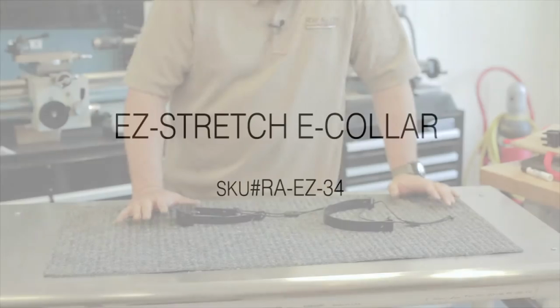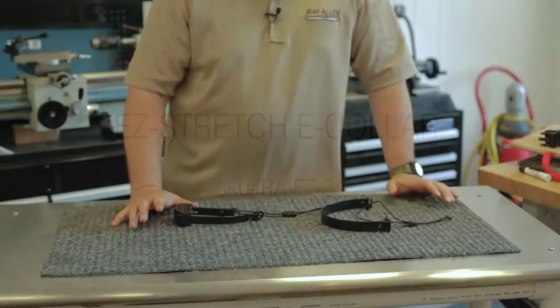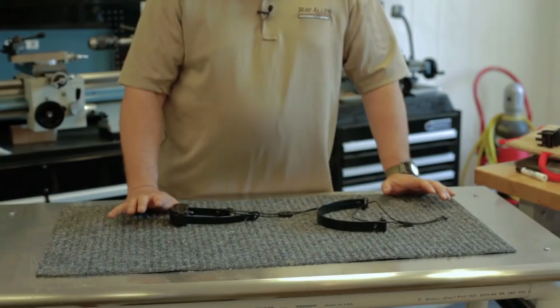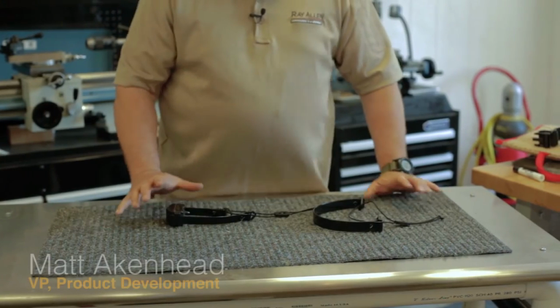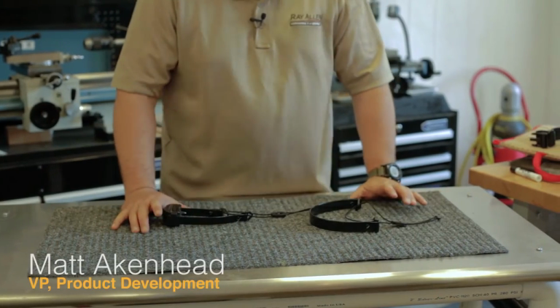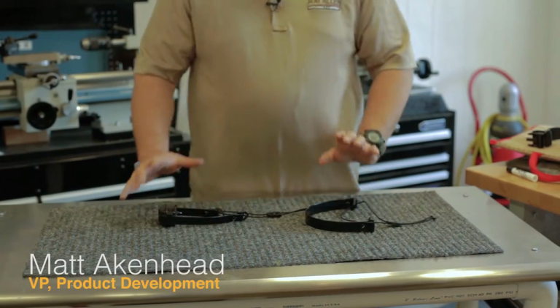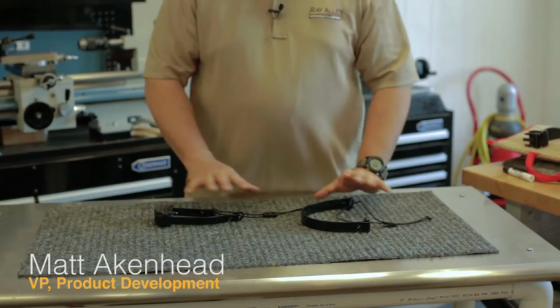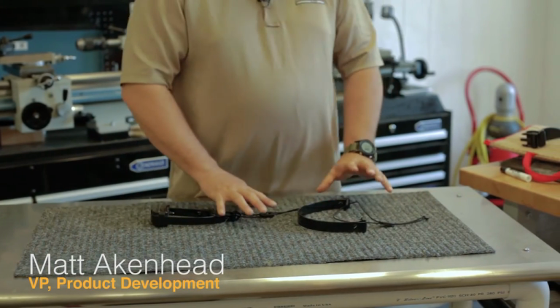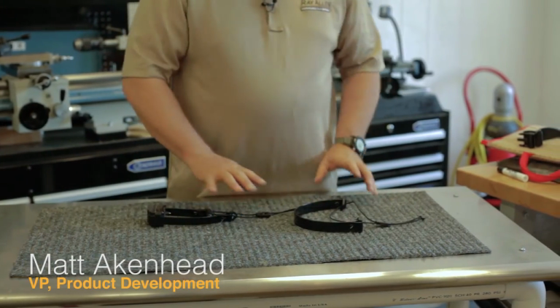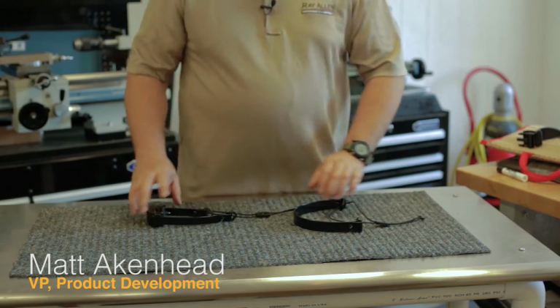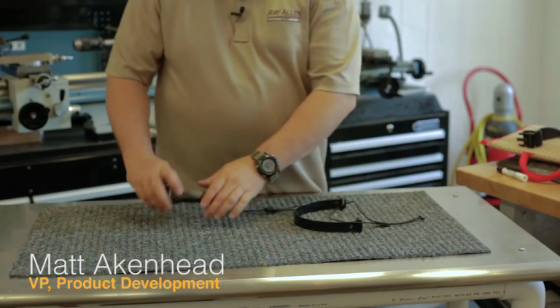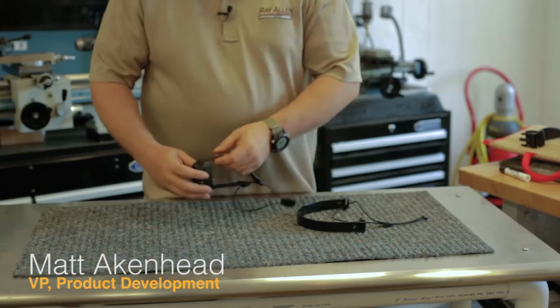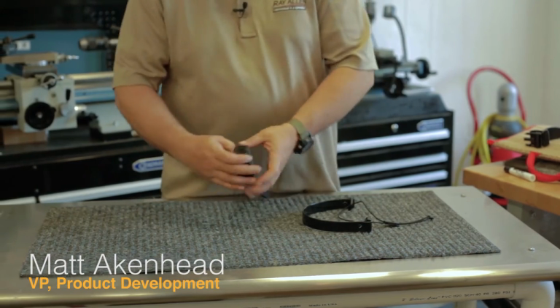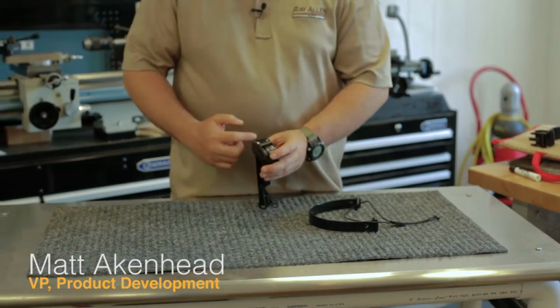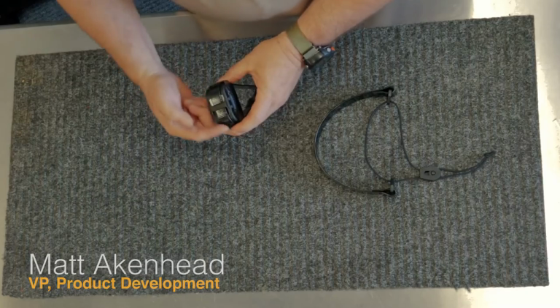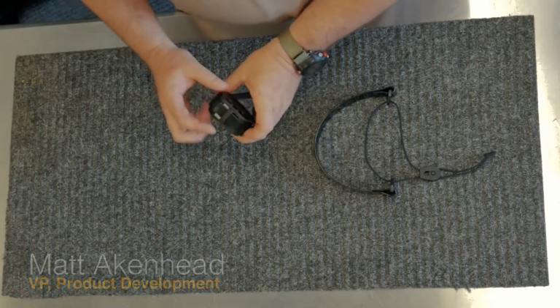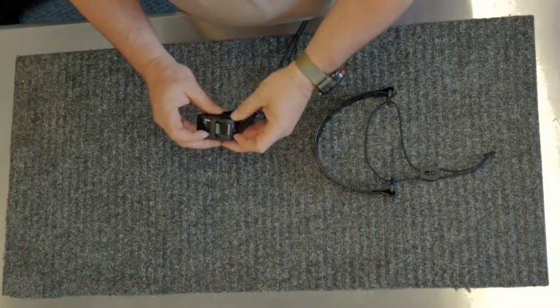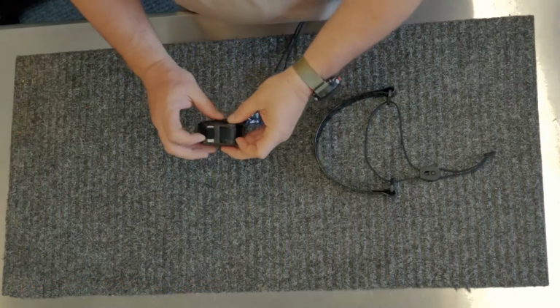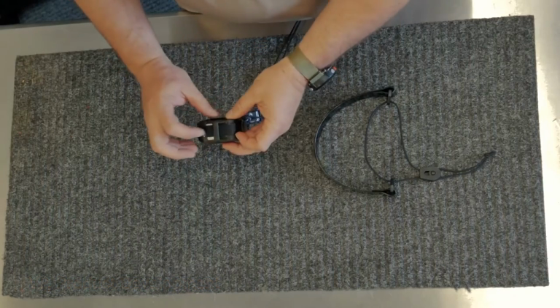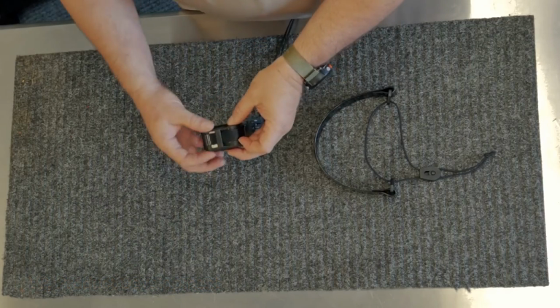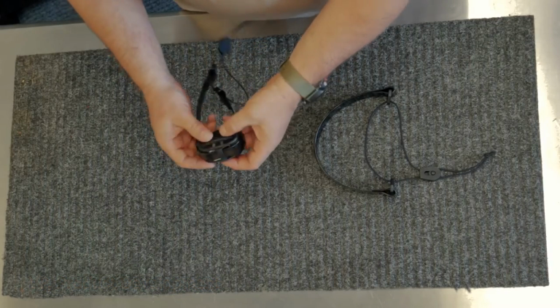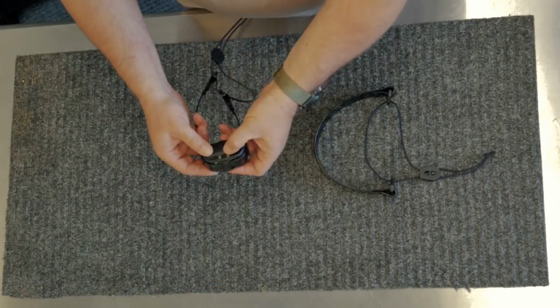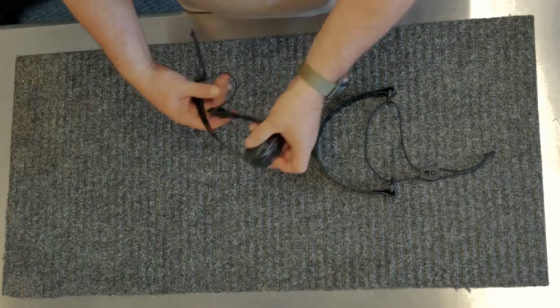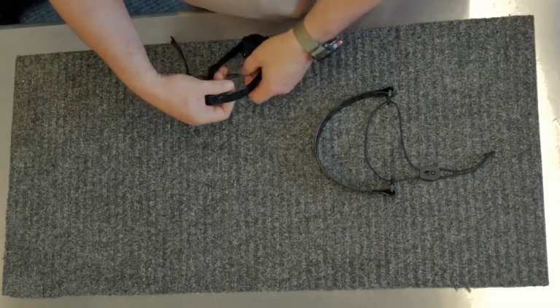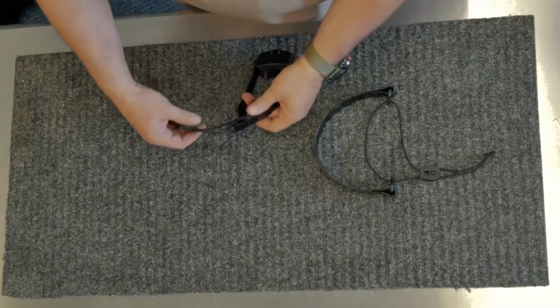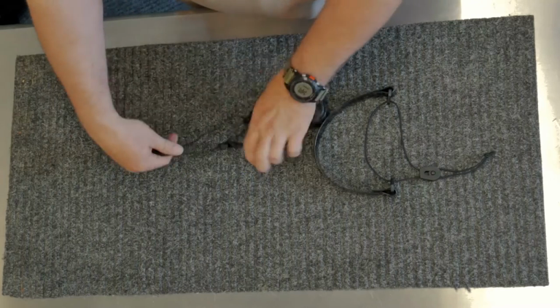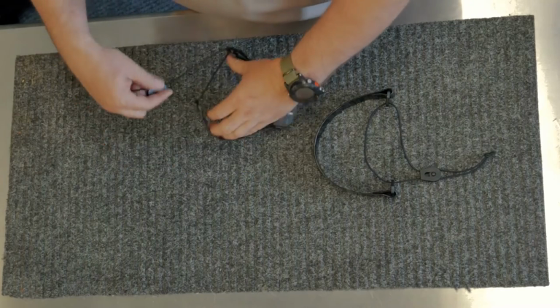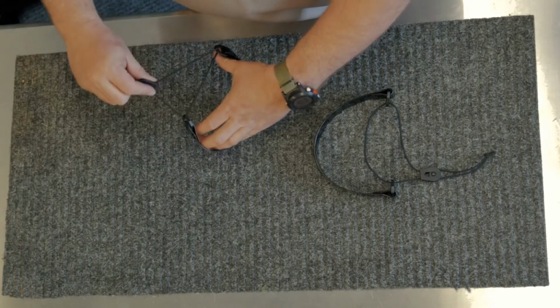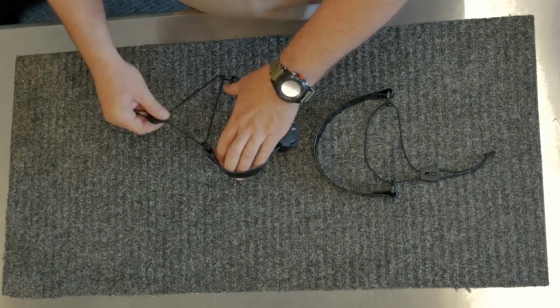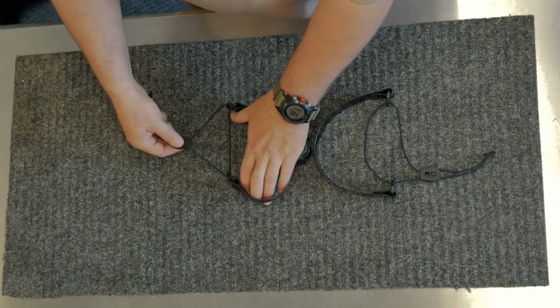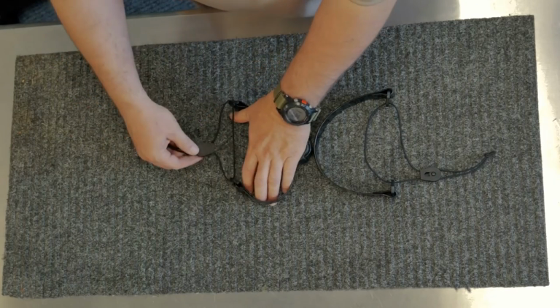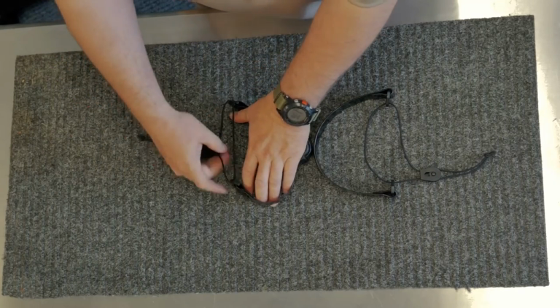Today we're going to take a look at our e-collar strap. What we've got is a strap that's going to fit three-quarter to one inch receivers. It's a martingale style collar.